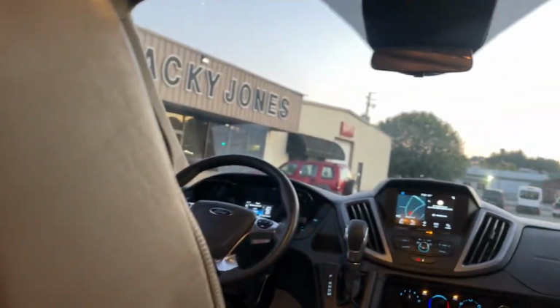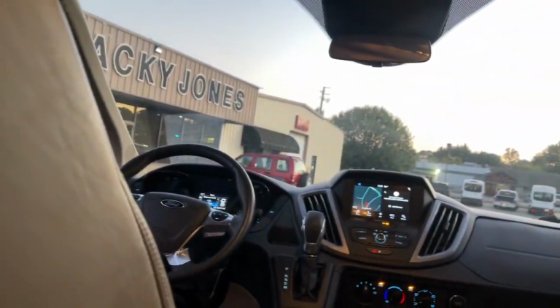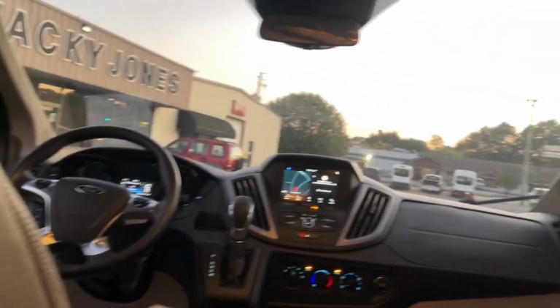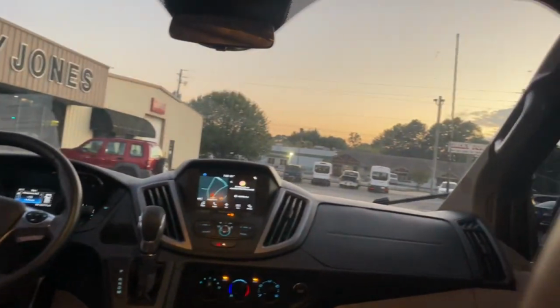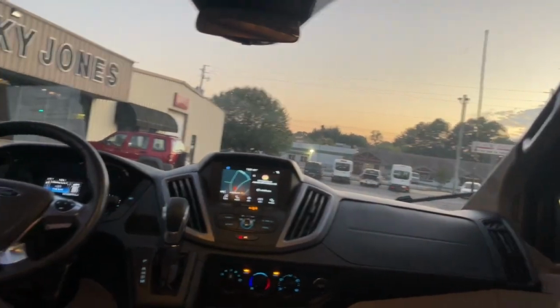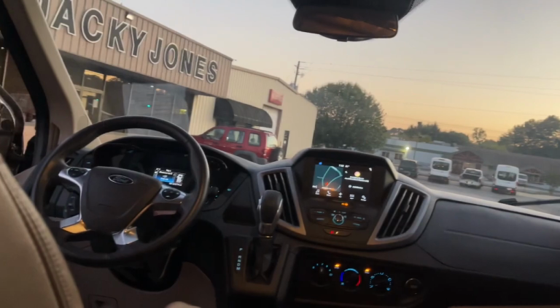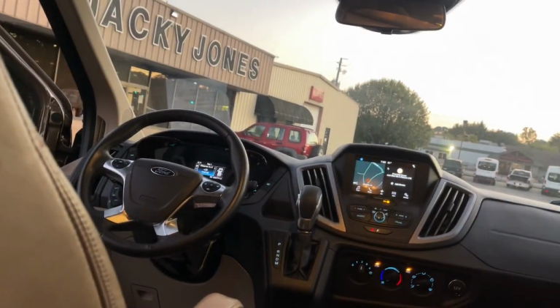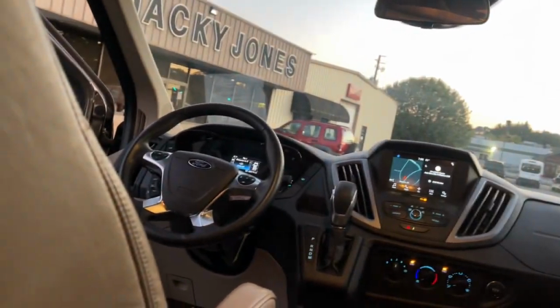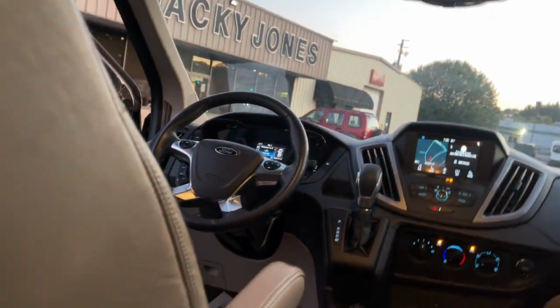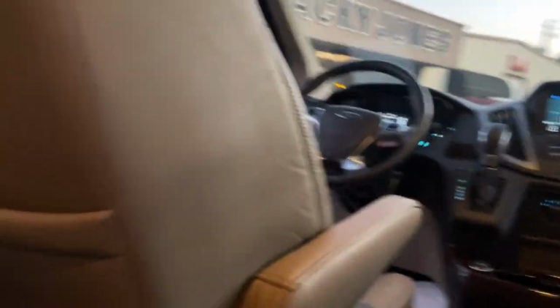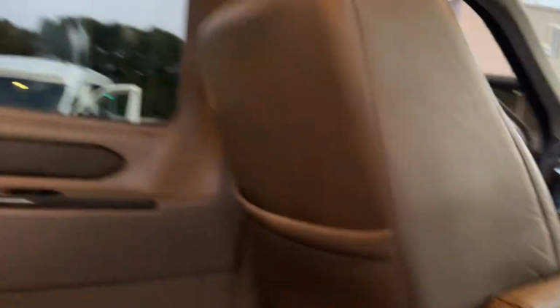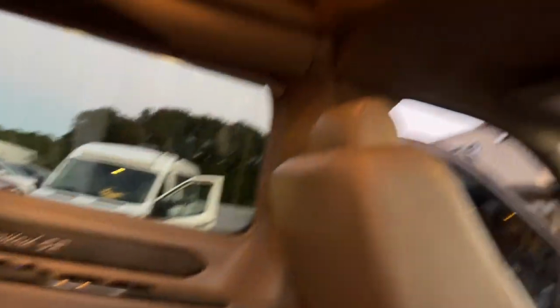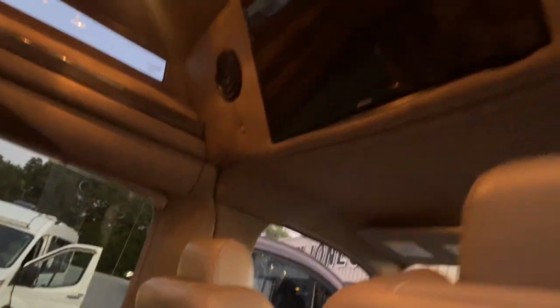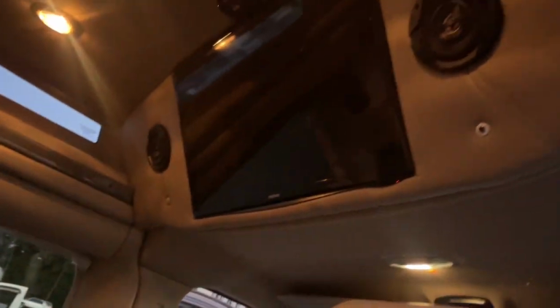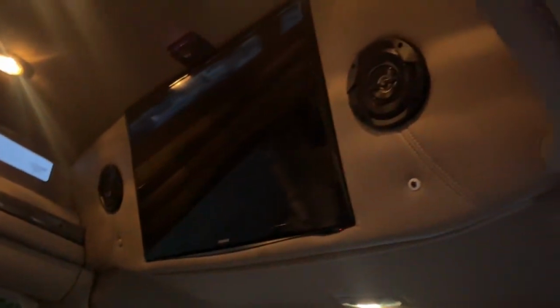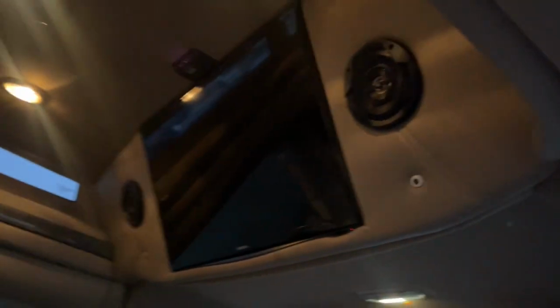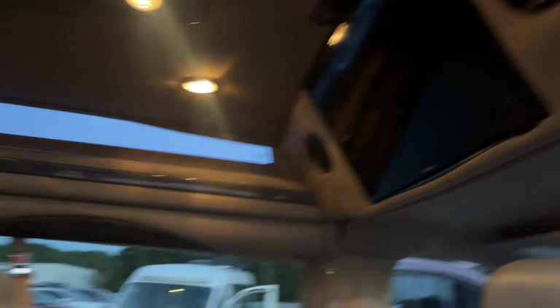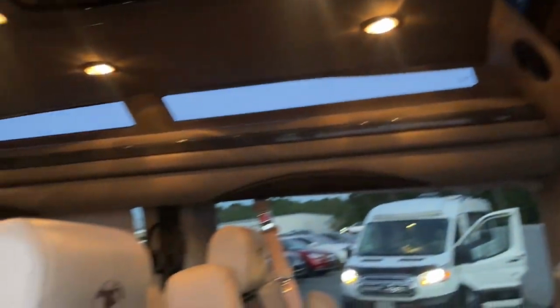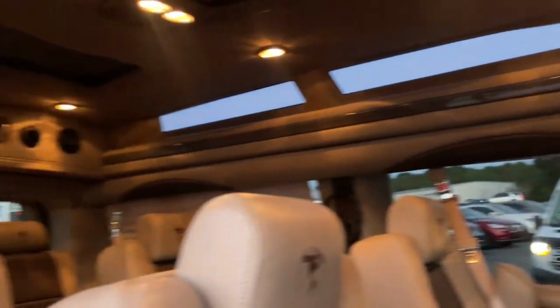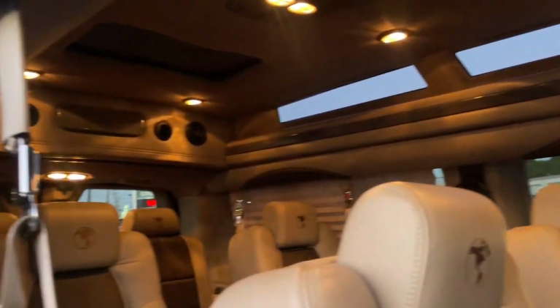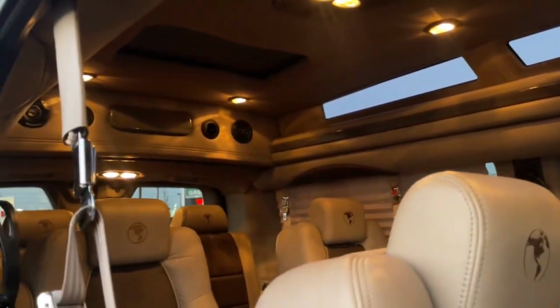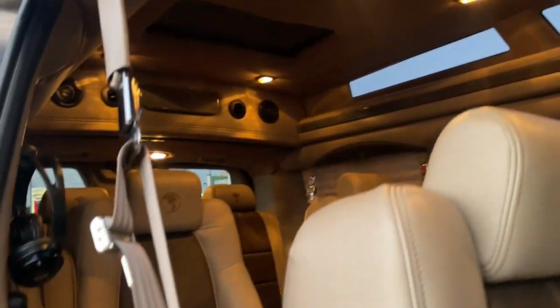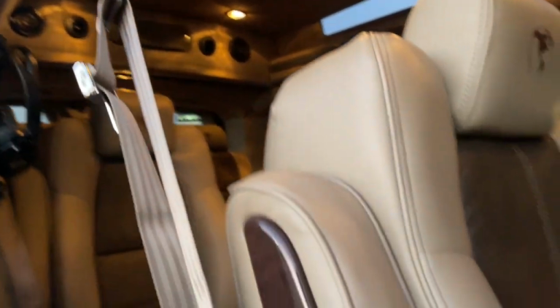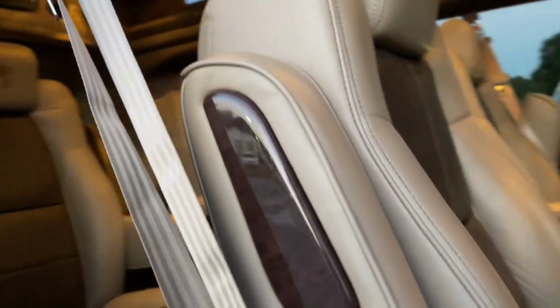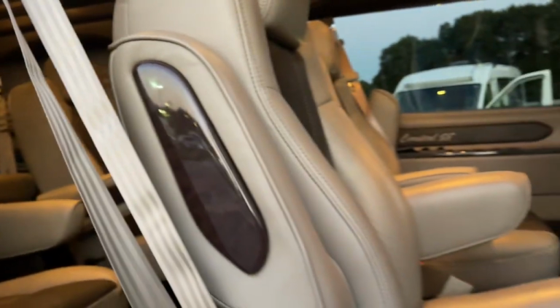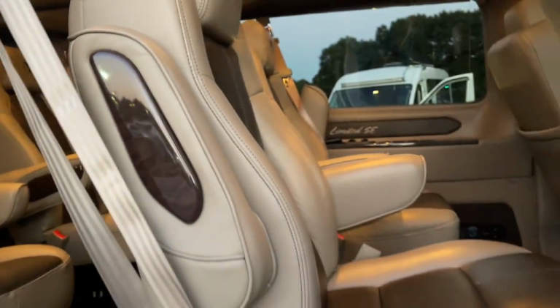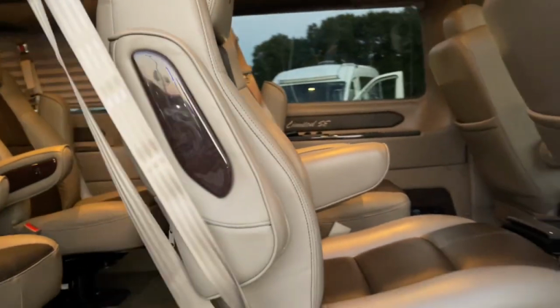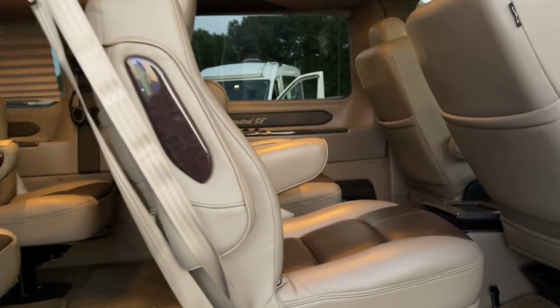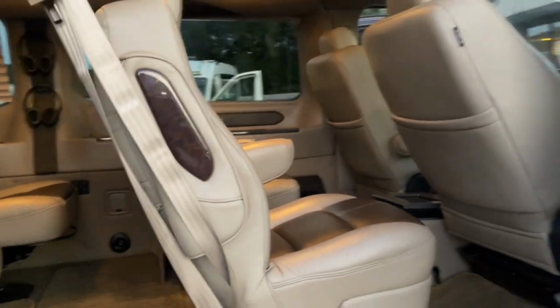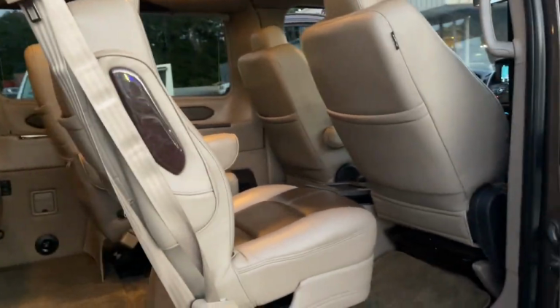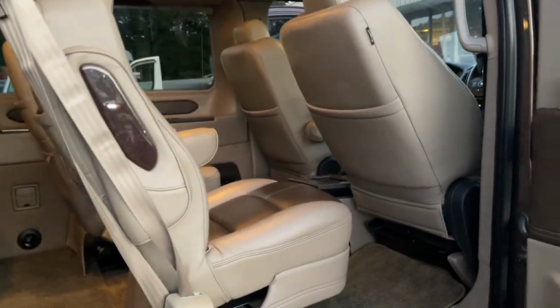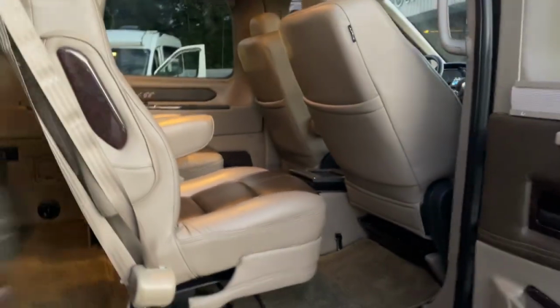Available in a variety of configurations, it delivers seating for between 2 and 15 passengers, modern safety features, stability control, available driver assist tech, easy-to-clean practicality, and numerous convenience and comfort features.